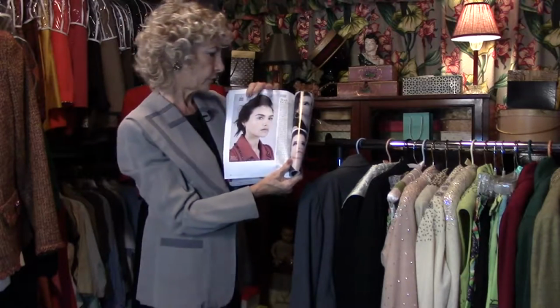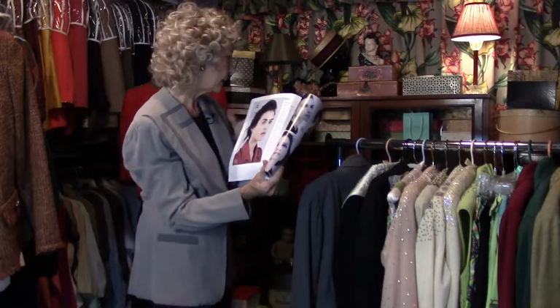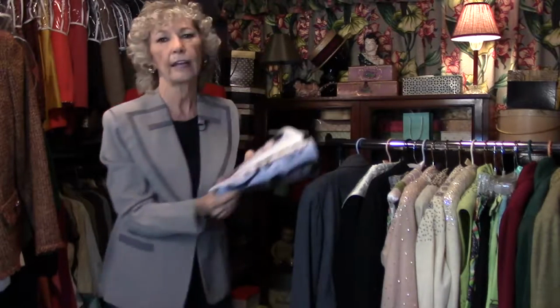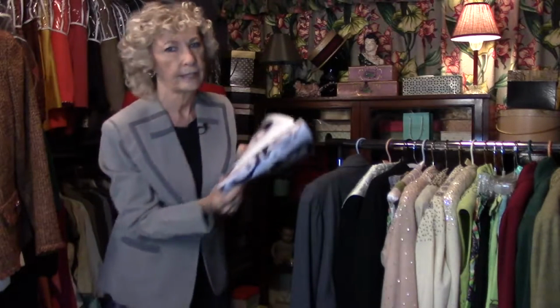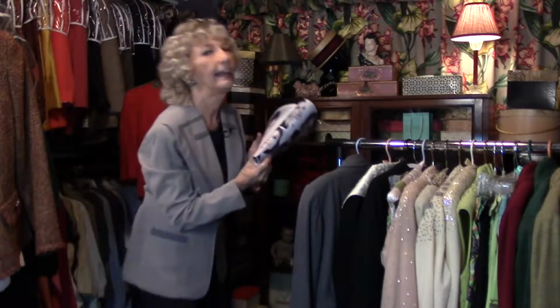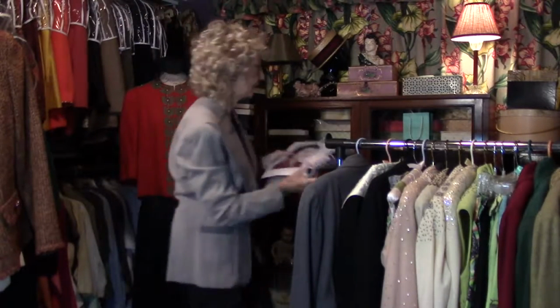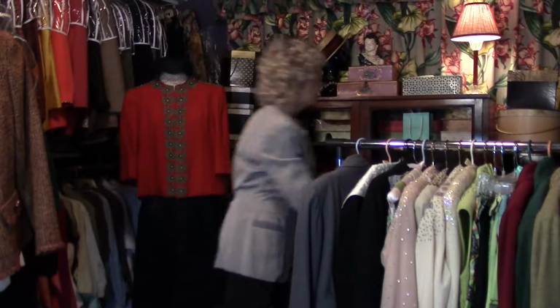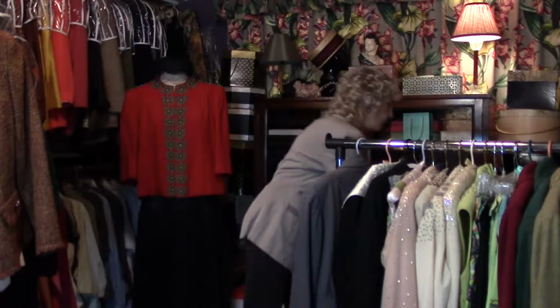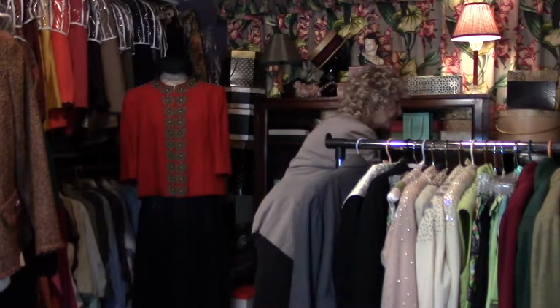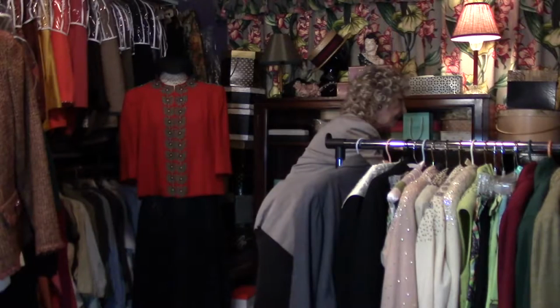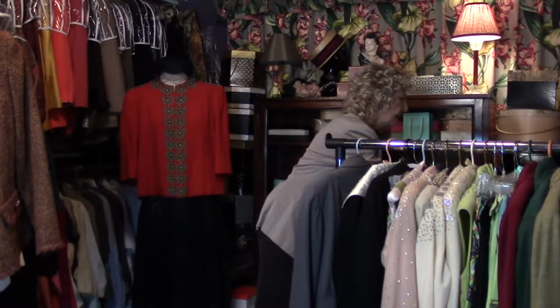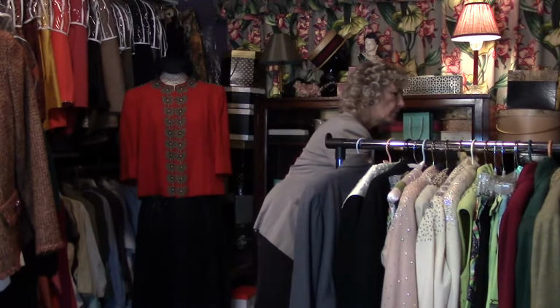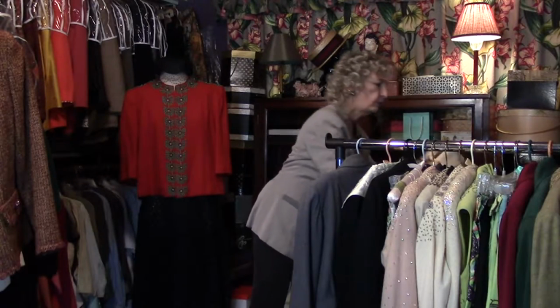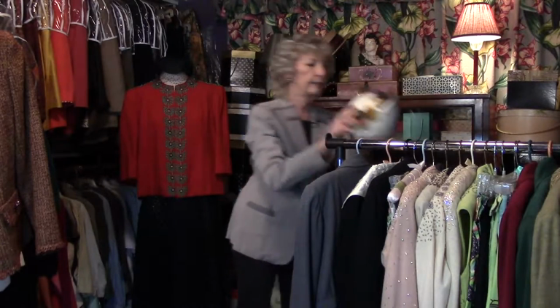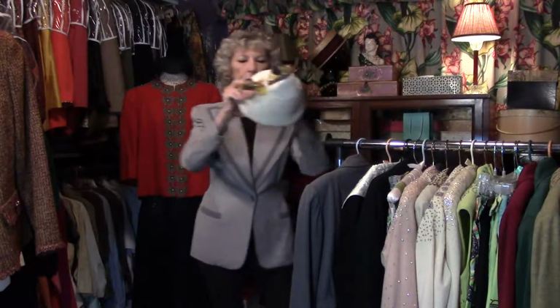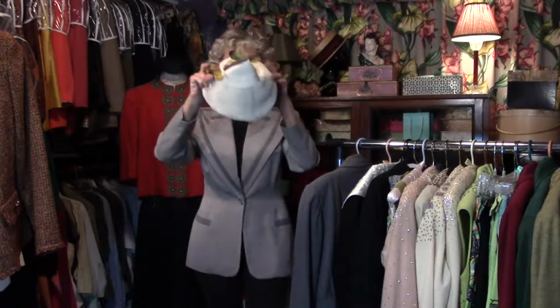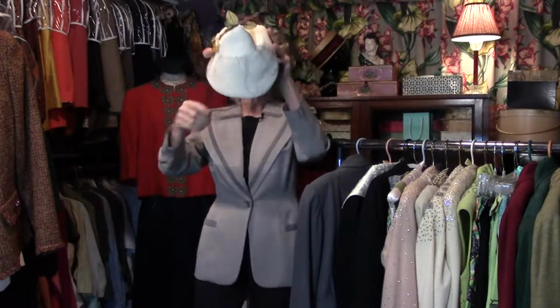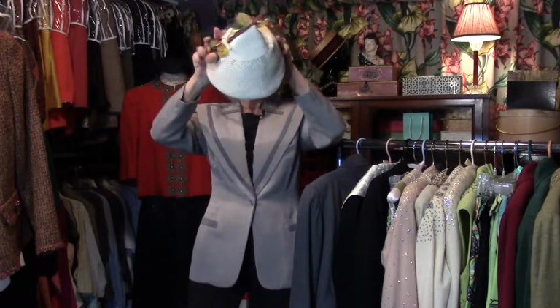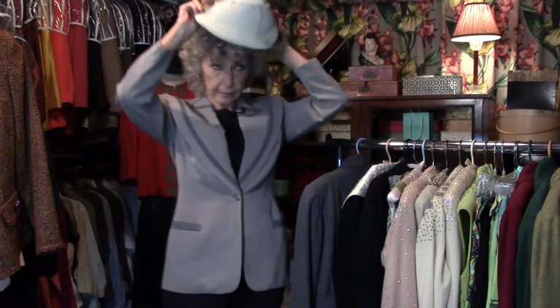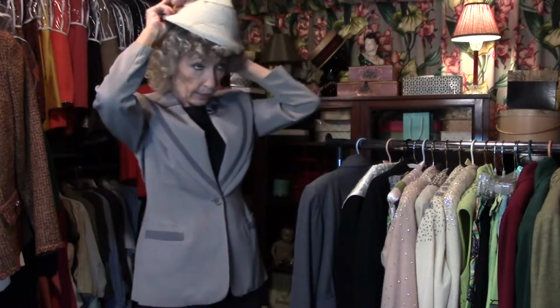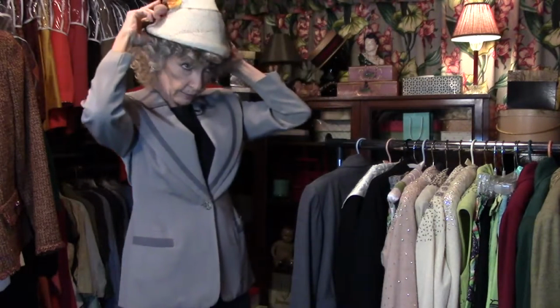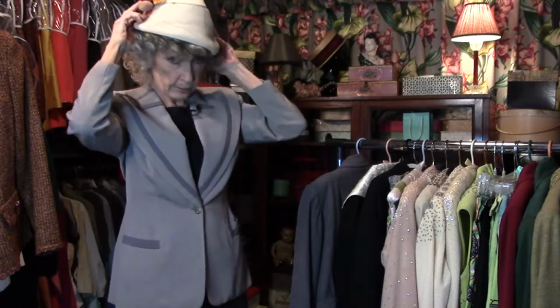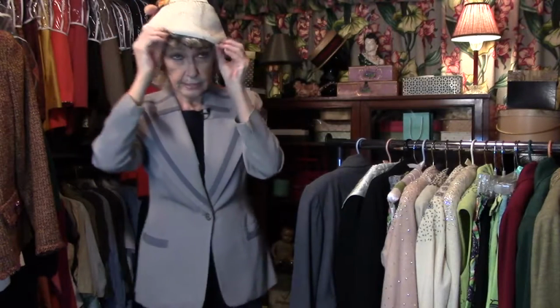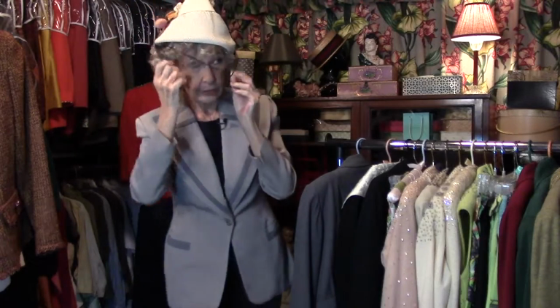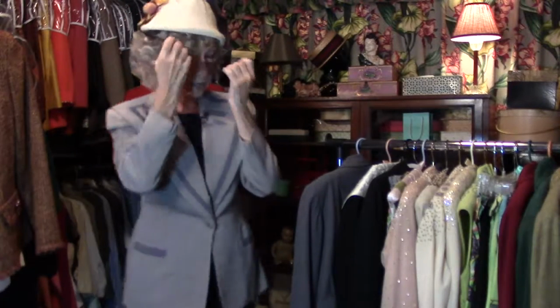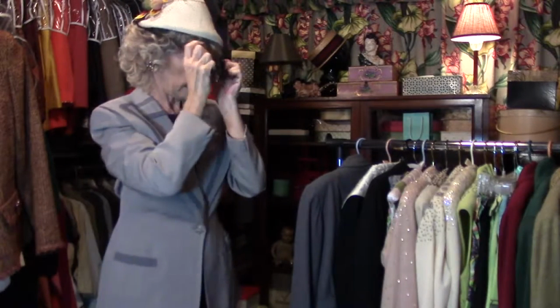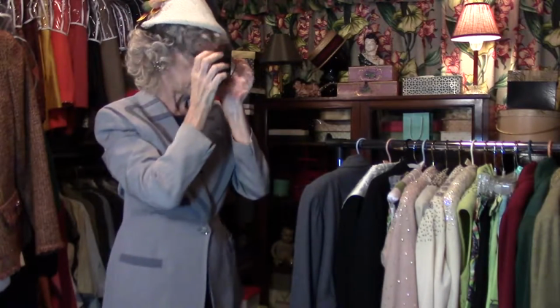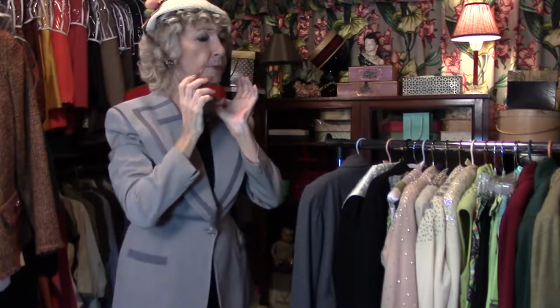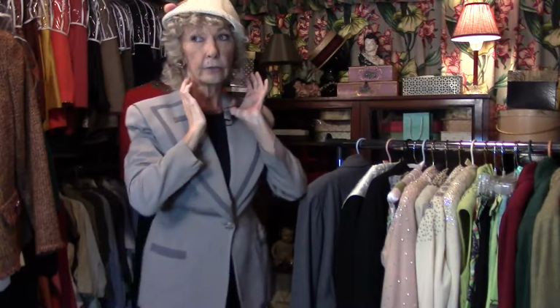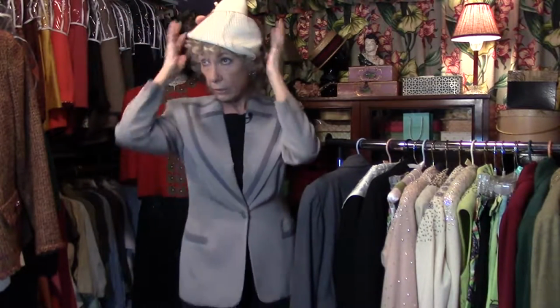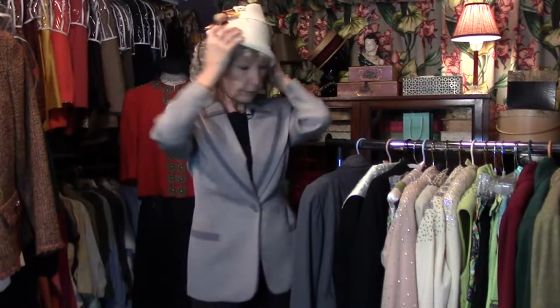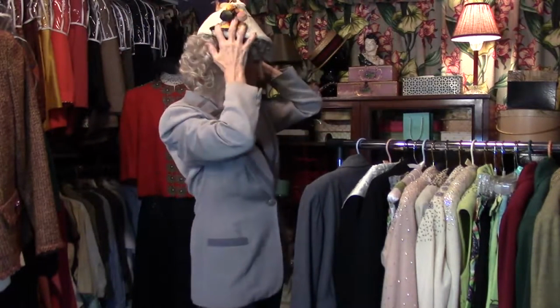Now you want to see the hat, don't you? Oh ho ho, wait for this! I'm always finding swell stuff here in the closet. So that's how we're gonna end this episode — with me wearing this really silly hat.